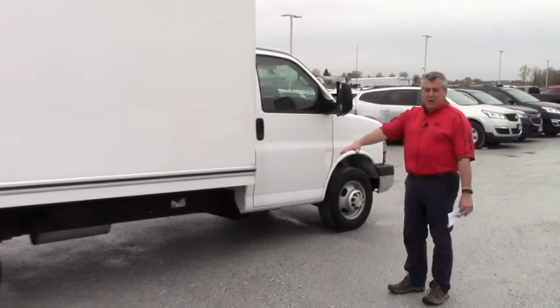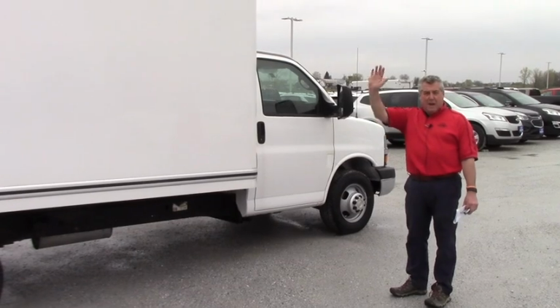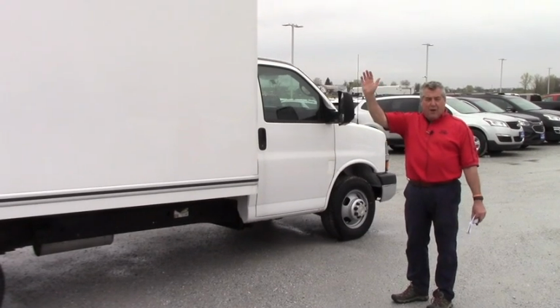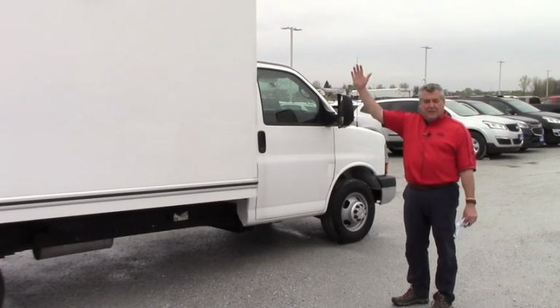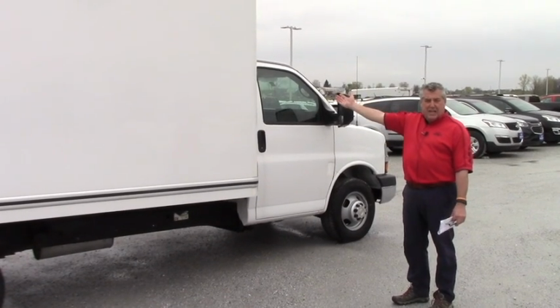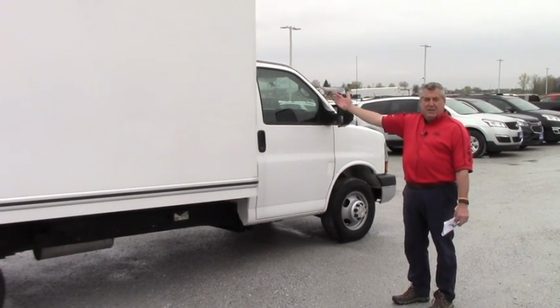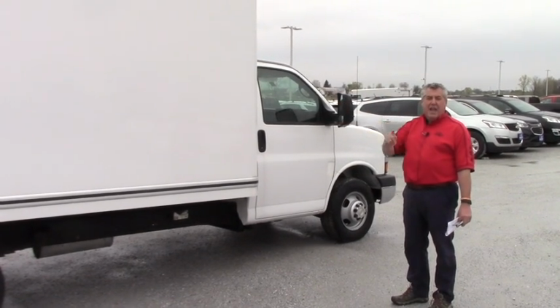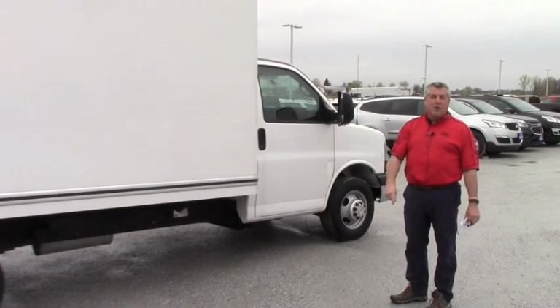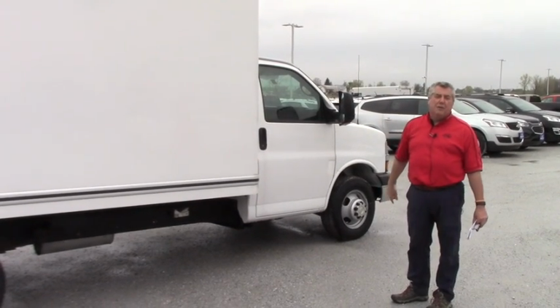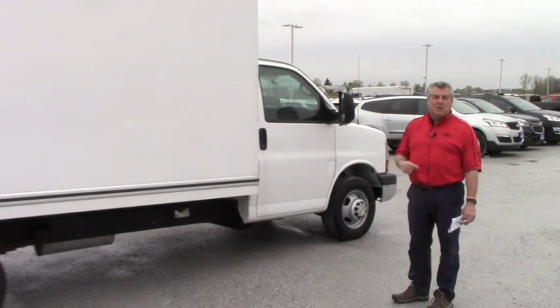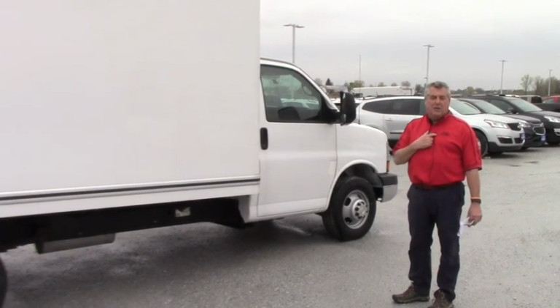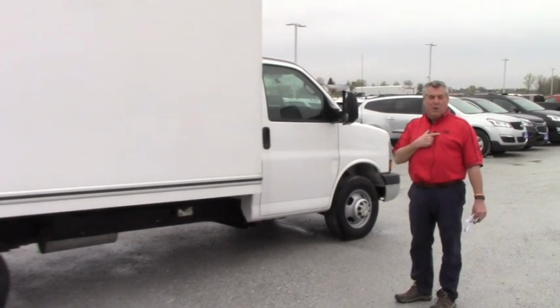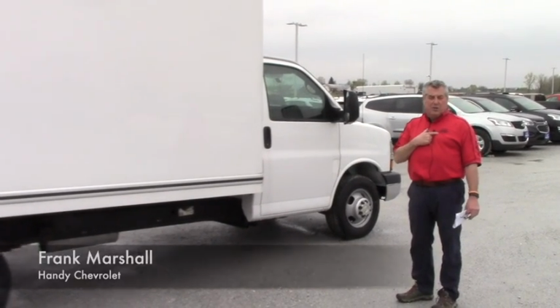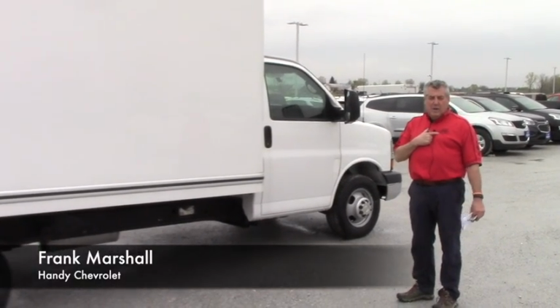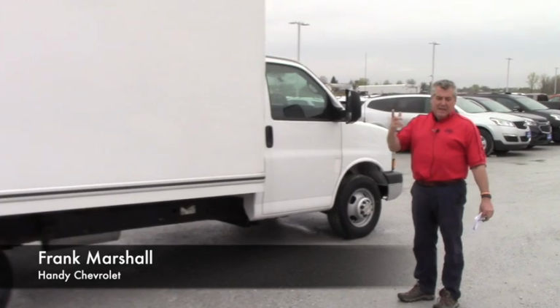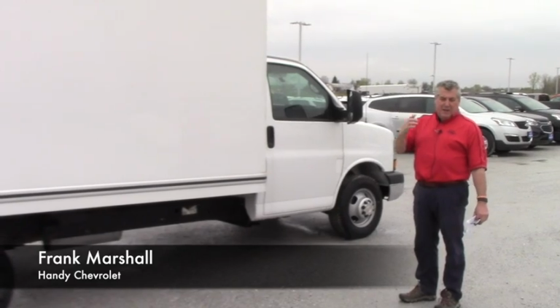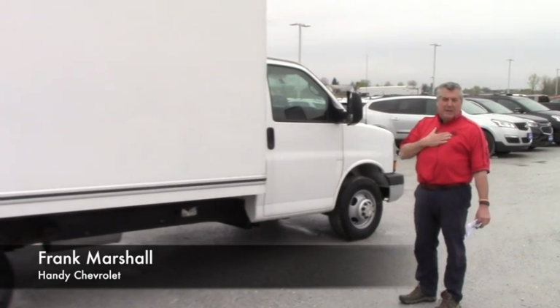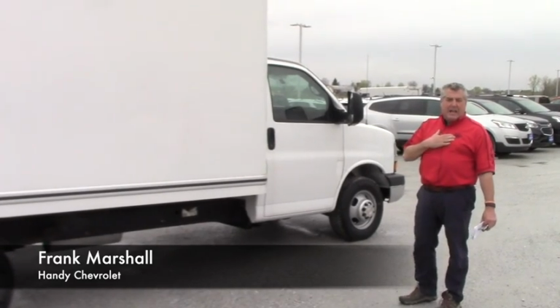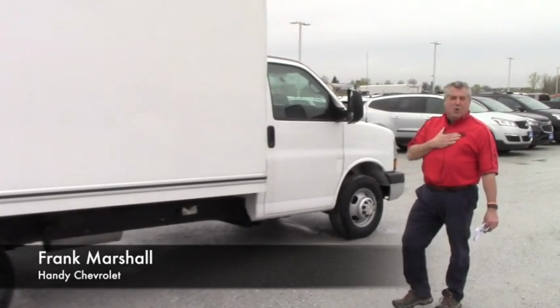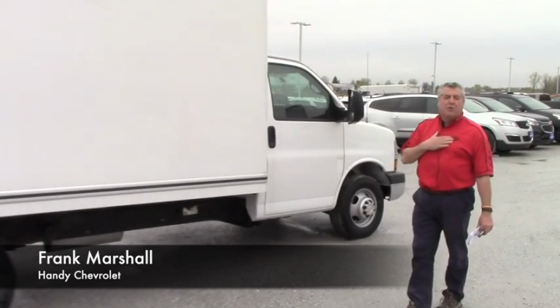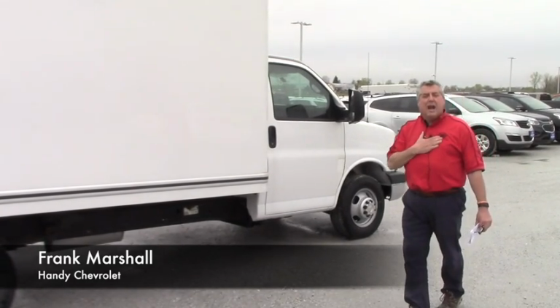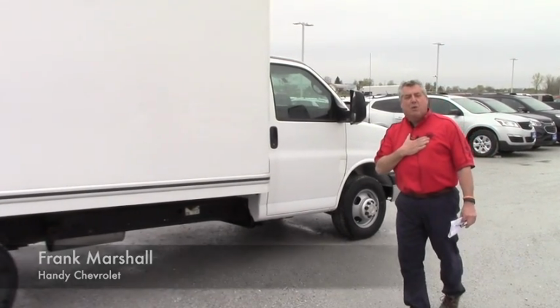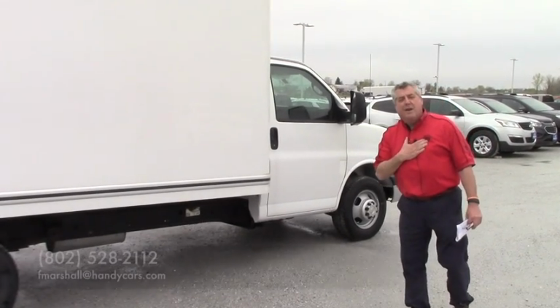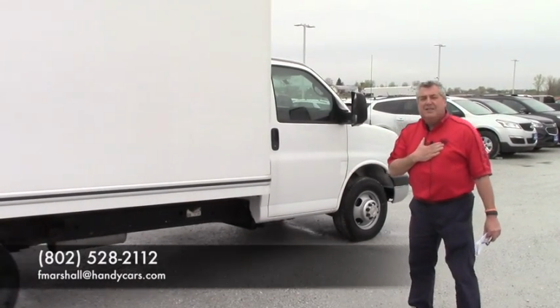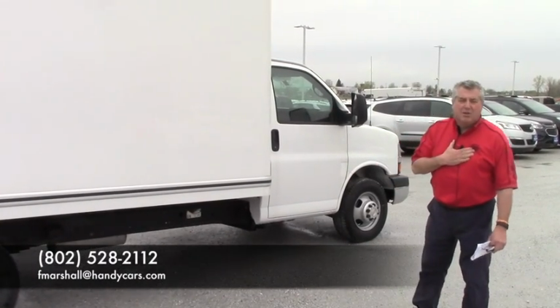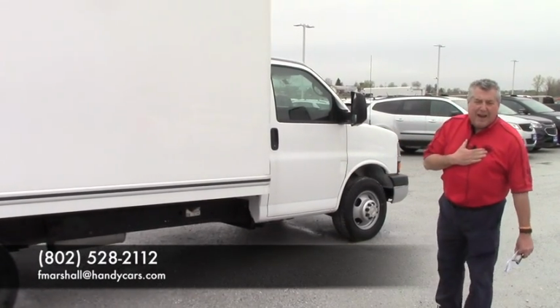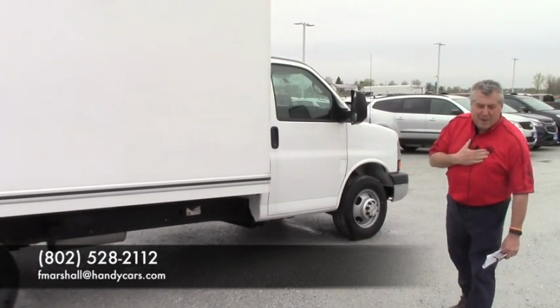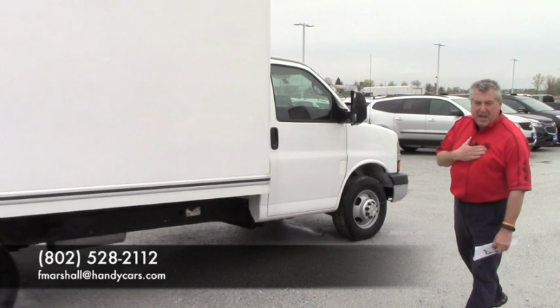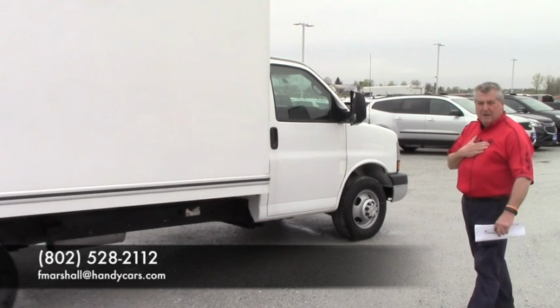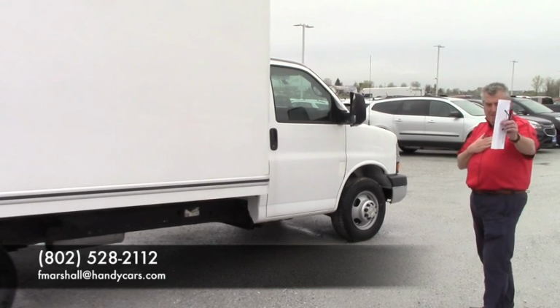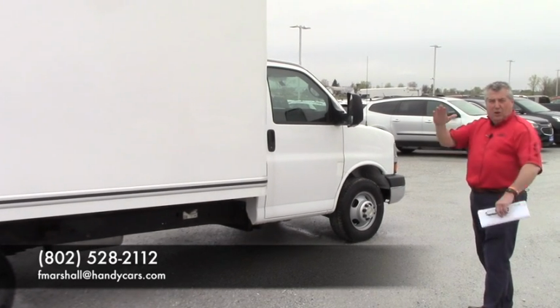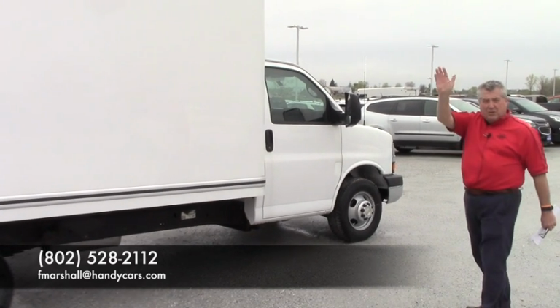You know me, it's Frank, this is Handy's. 802-528-2112 is my direct line, 802-393-1005 is my cell. Be on the lookout Jeff, we'll see you soon. Have a great day.